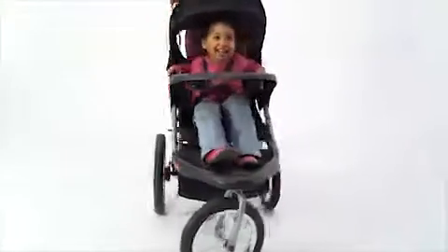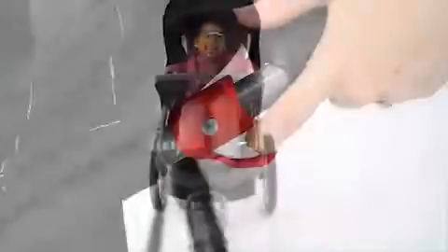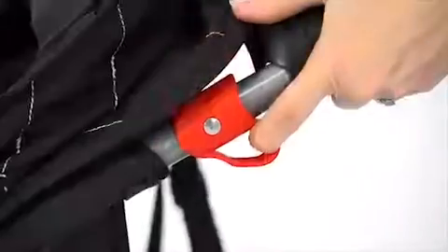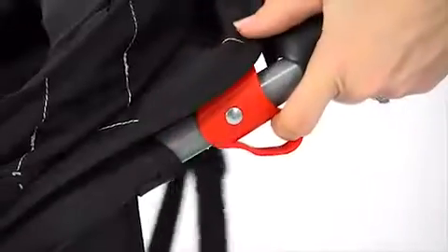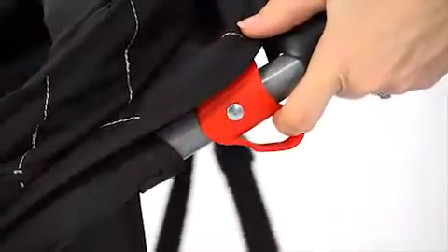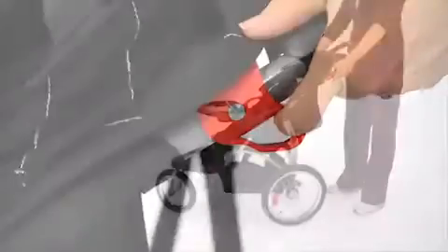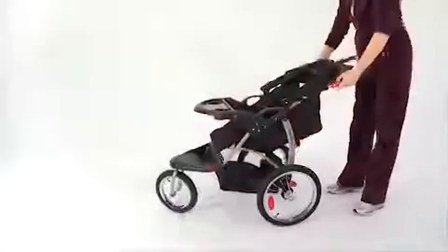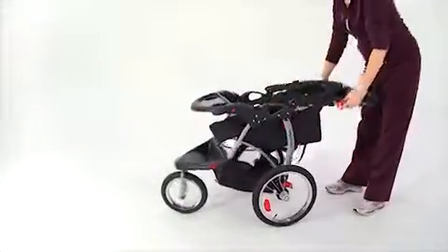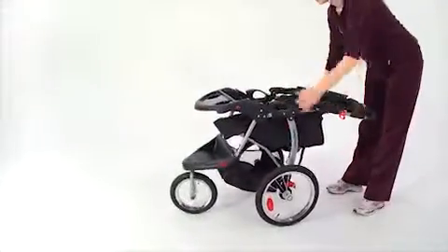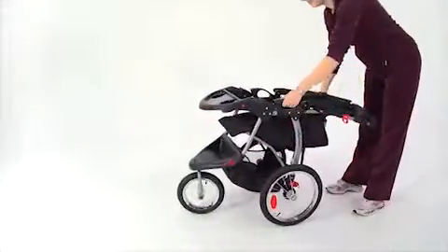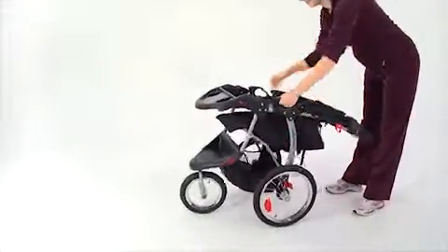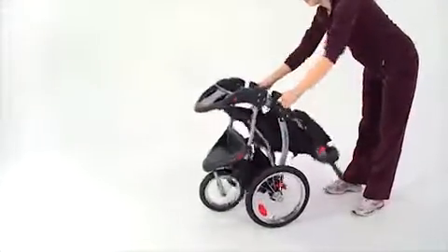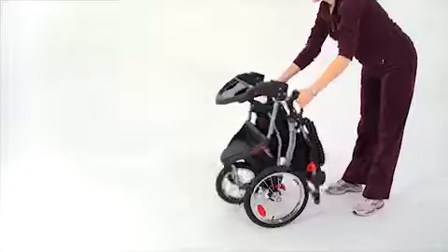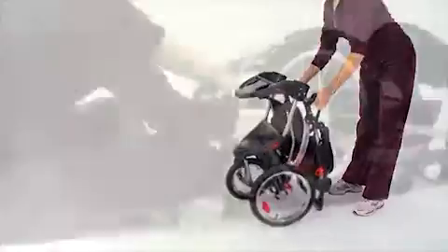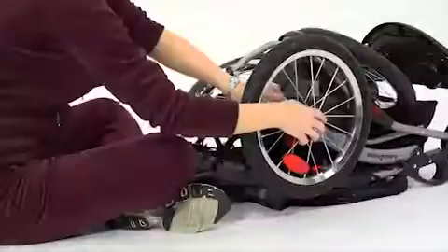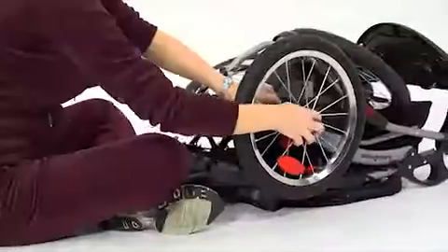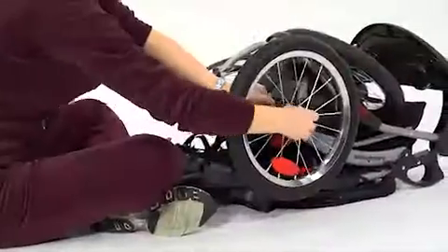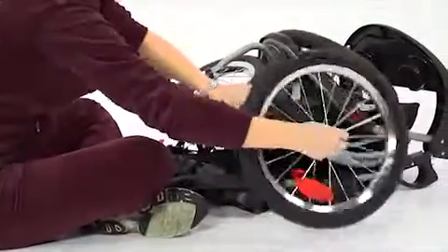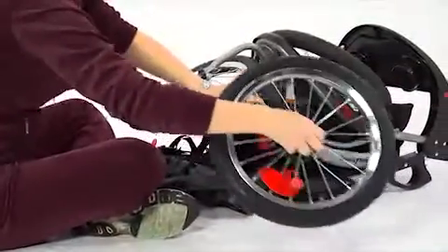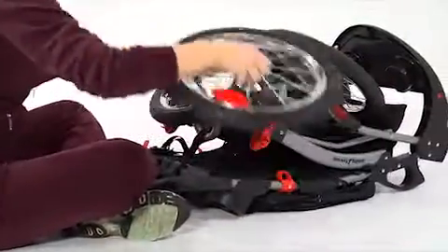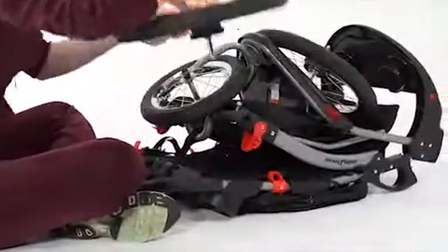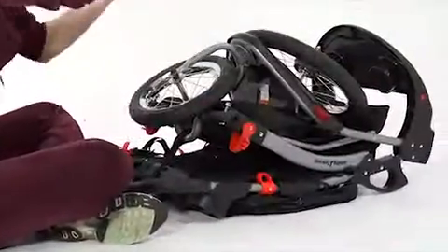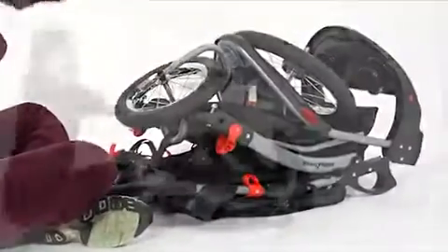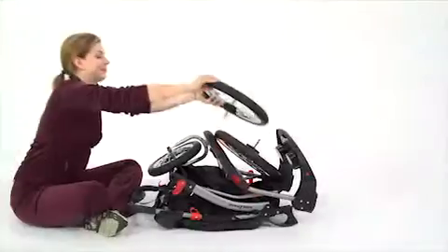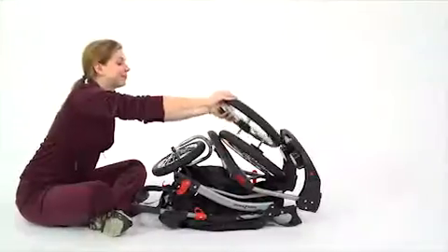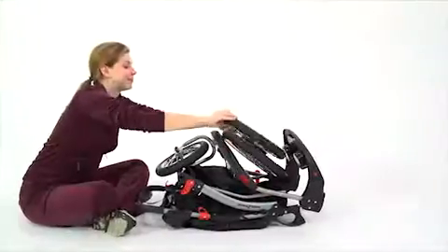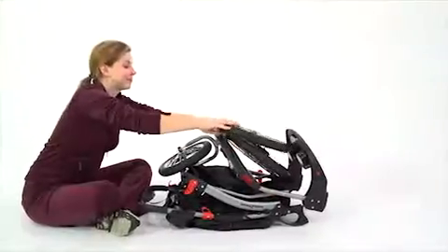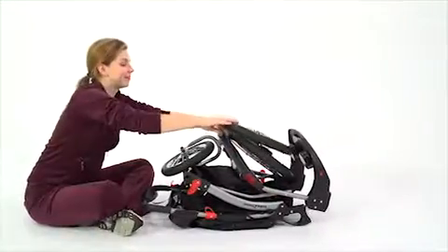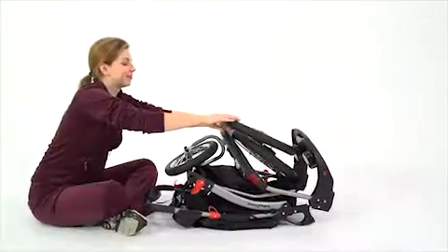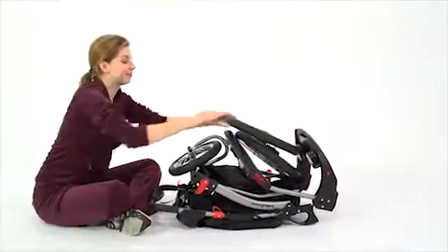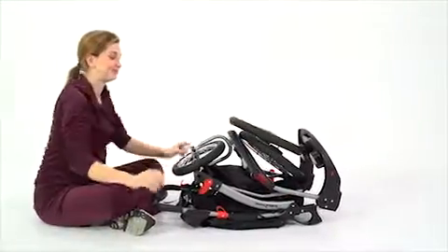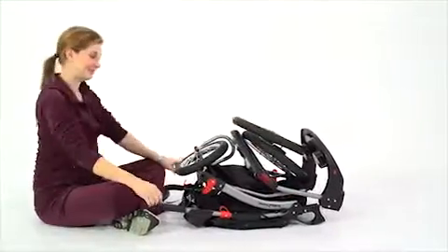When we need to store the jogger for travel, a trigger fold and quick-release rear wheels make it compact and easy to transport from place to place.